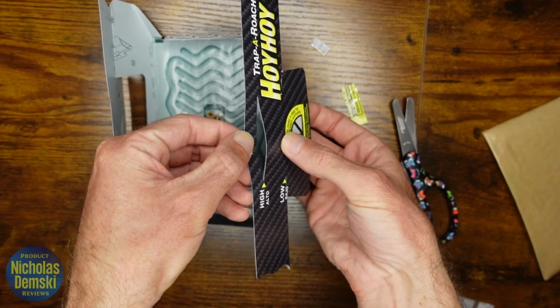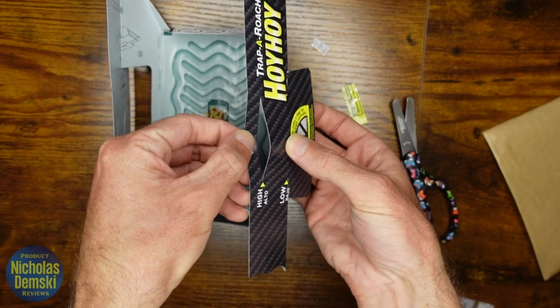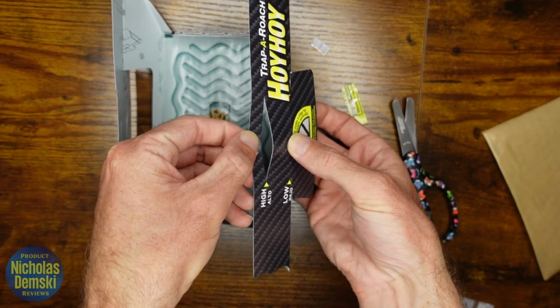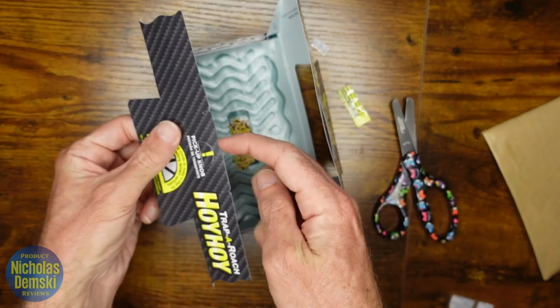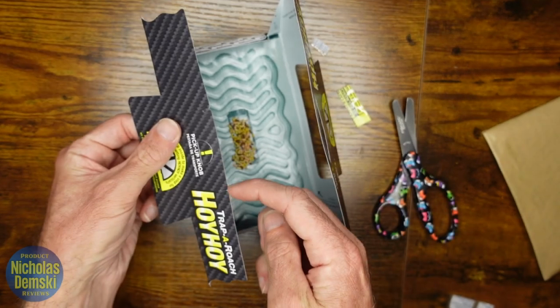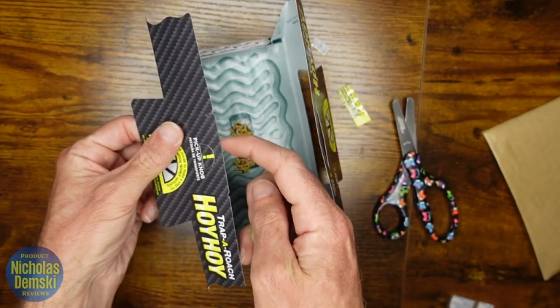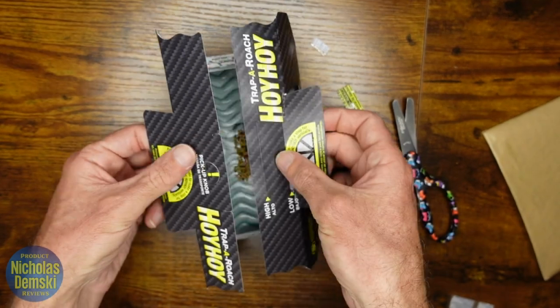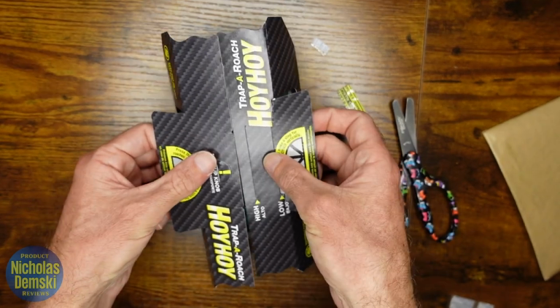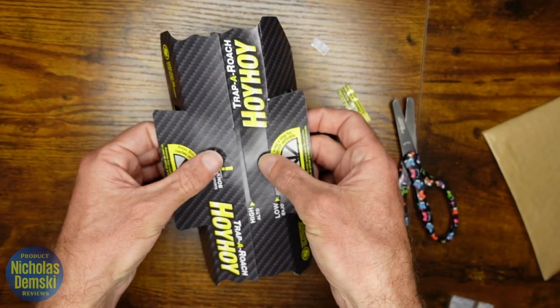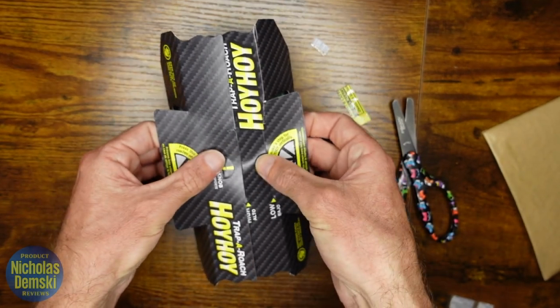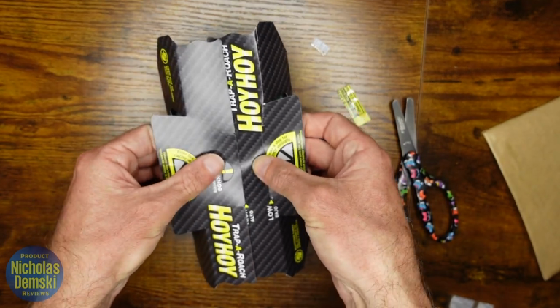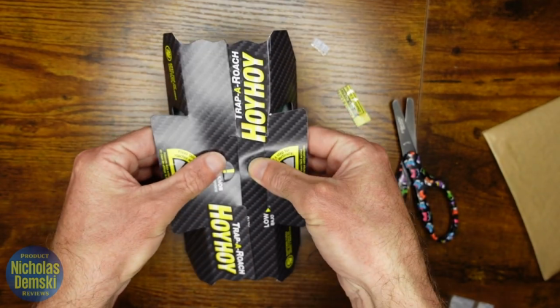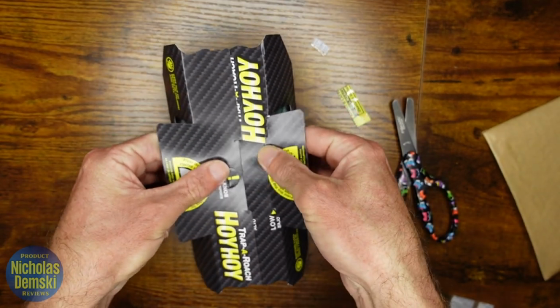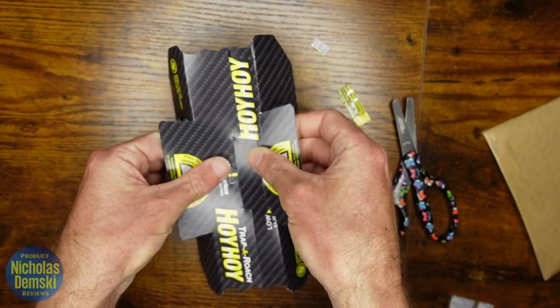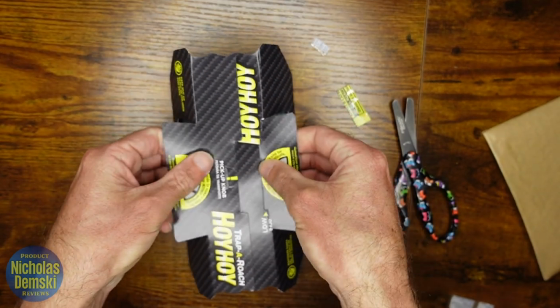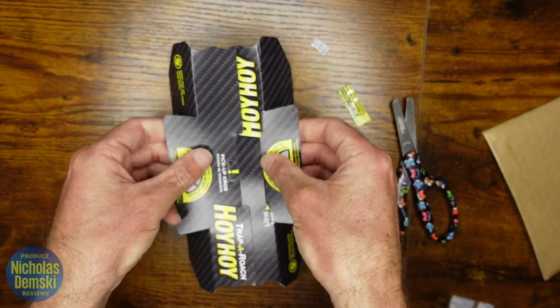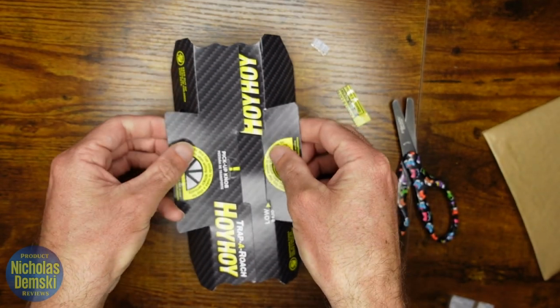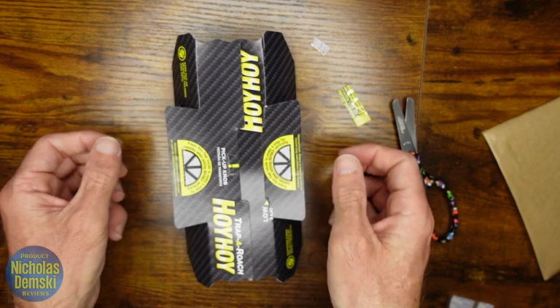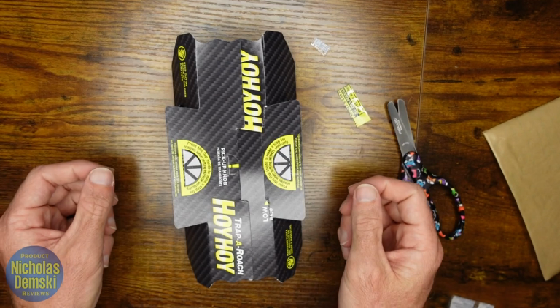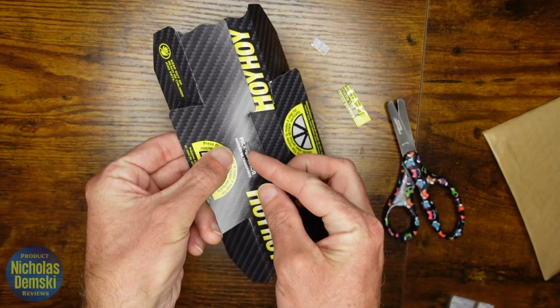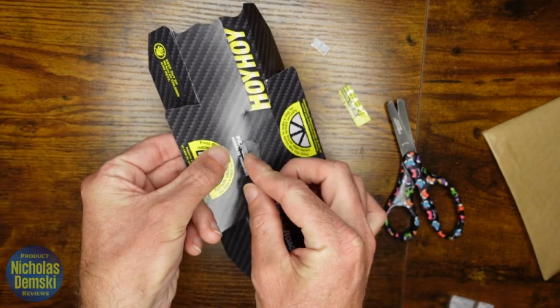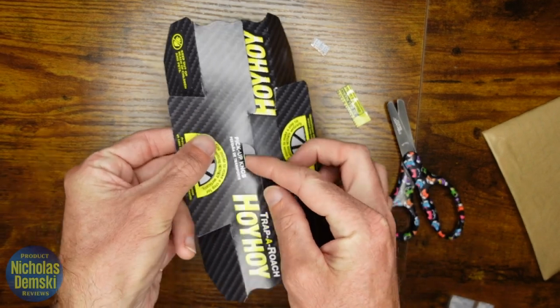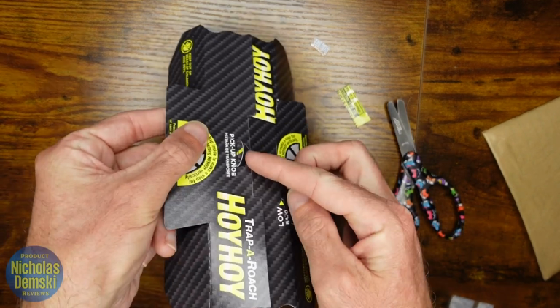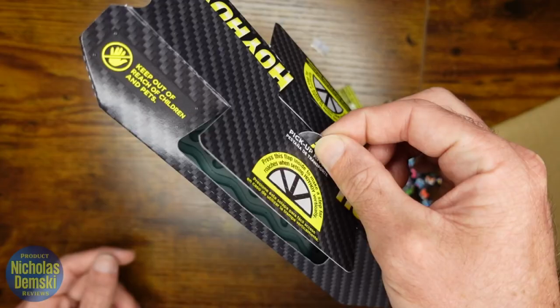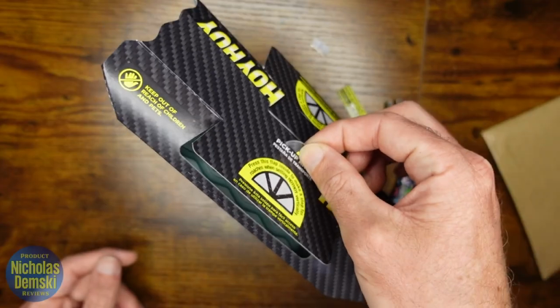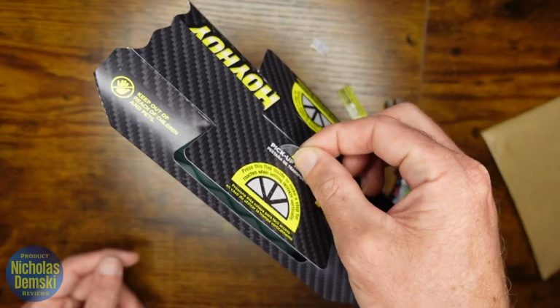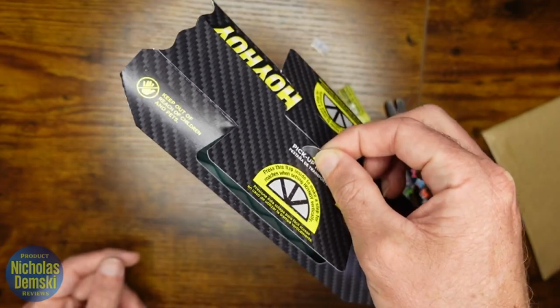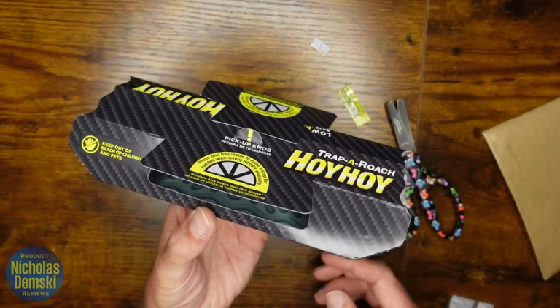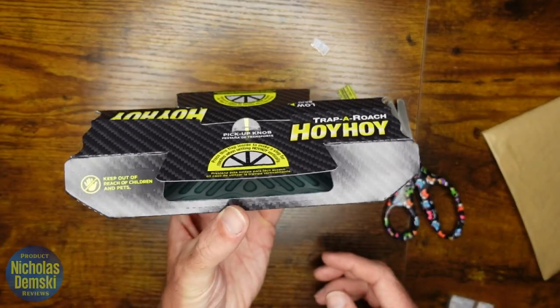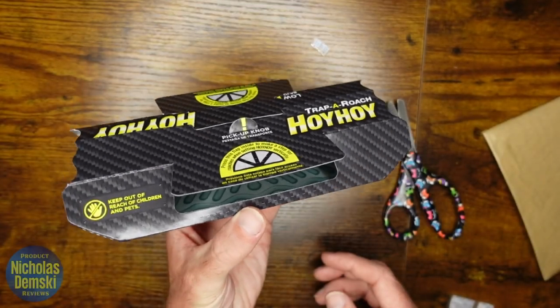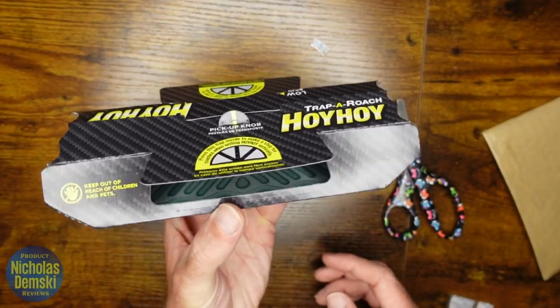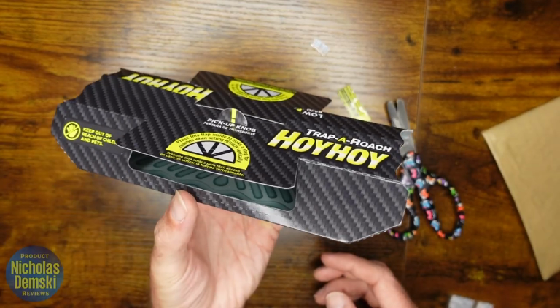Find this slot here and this tab here, and insert that tab into that slot to keep it in place. Then pop up this little piece right here so you have something to pick it up by. Now we can go and place this wherever it's needed.